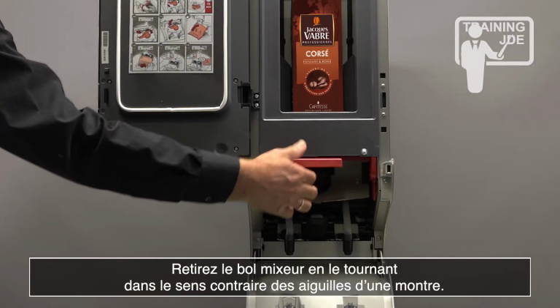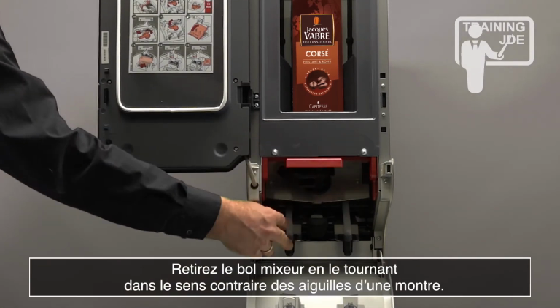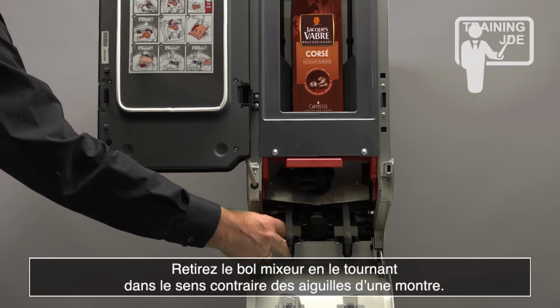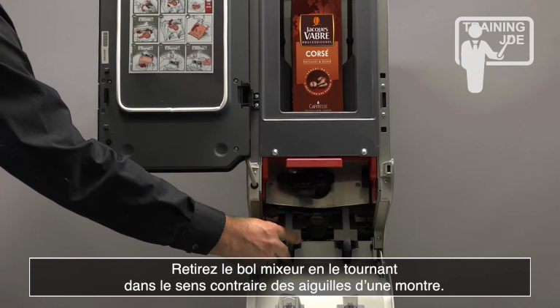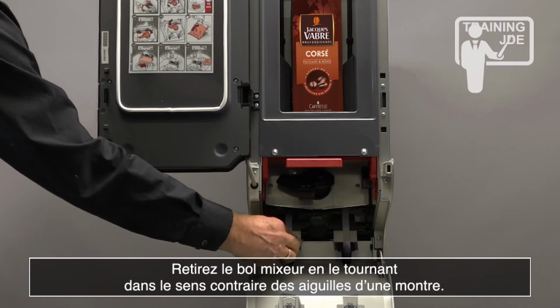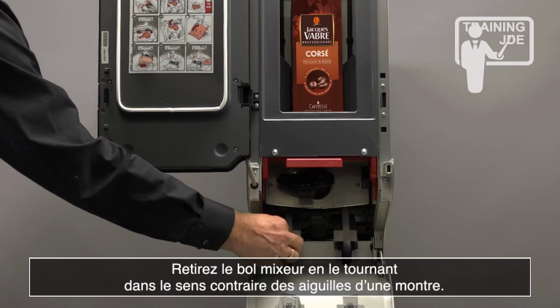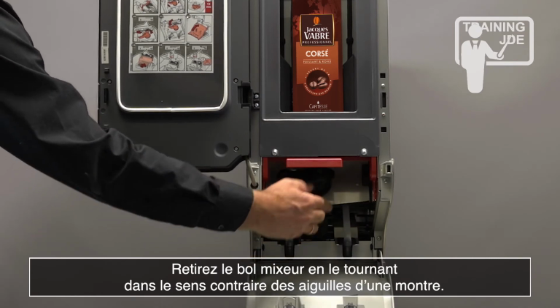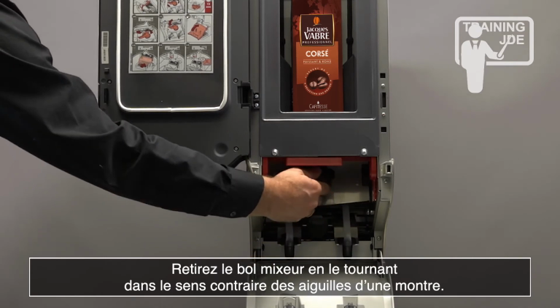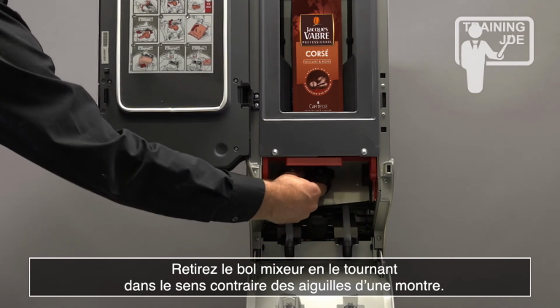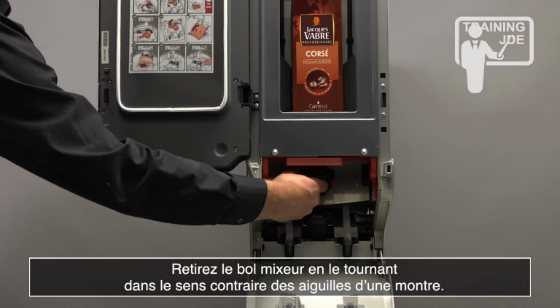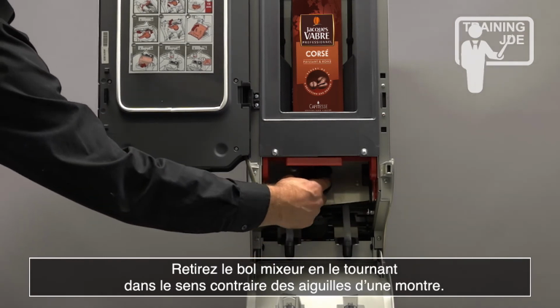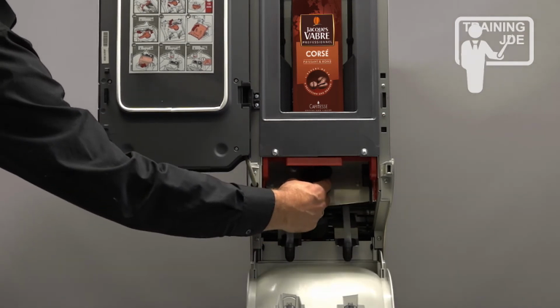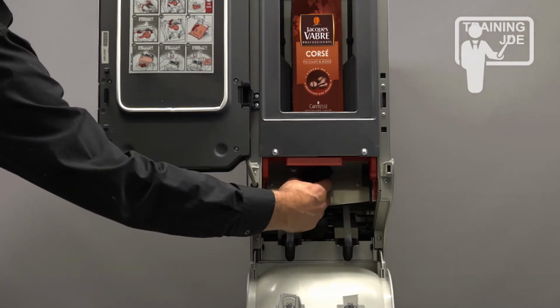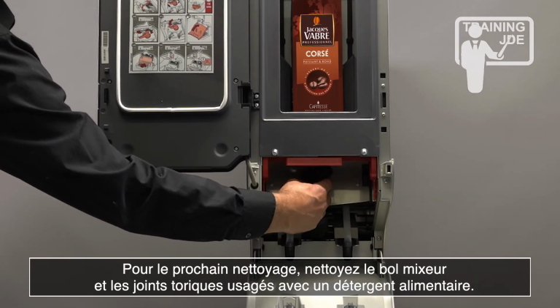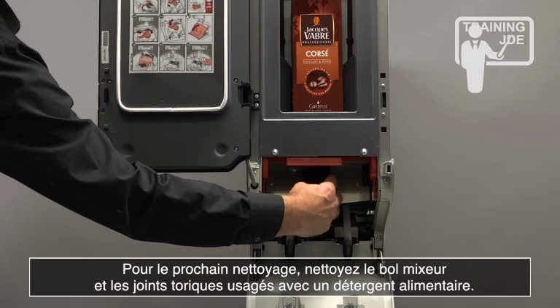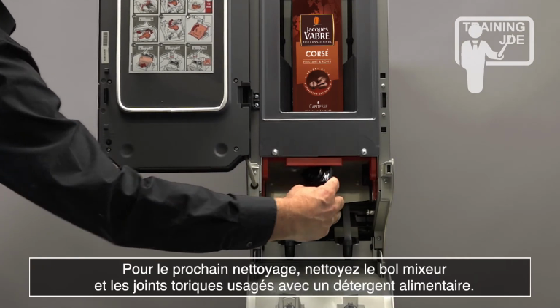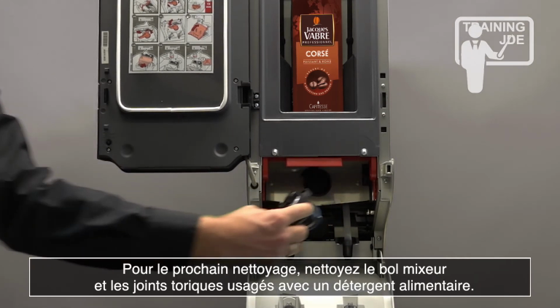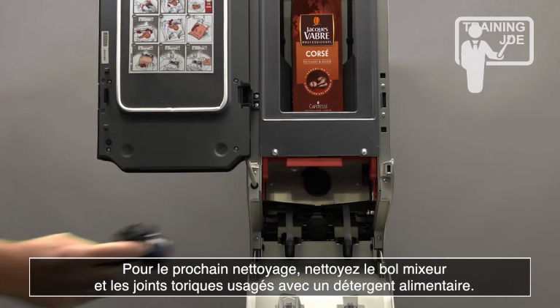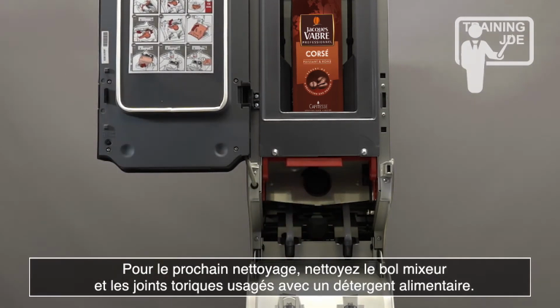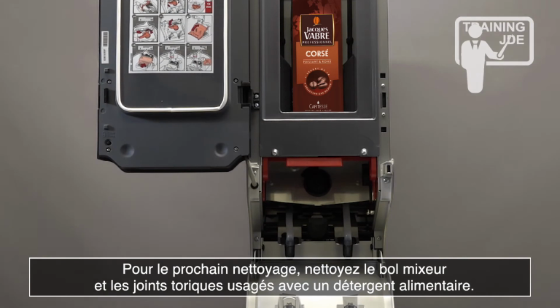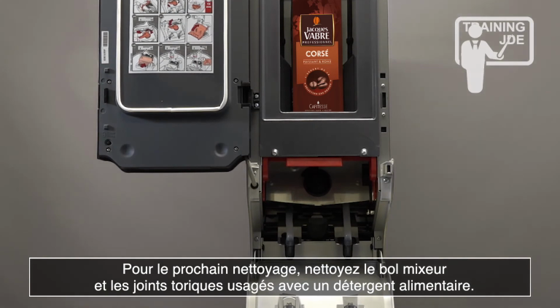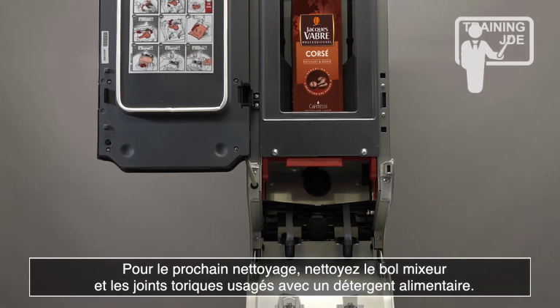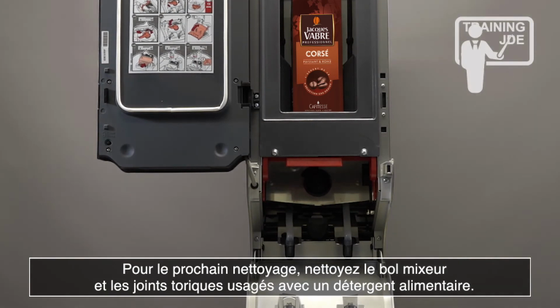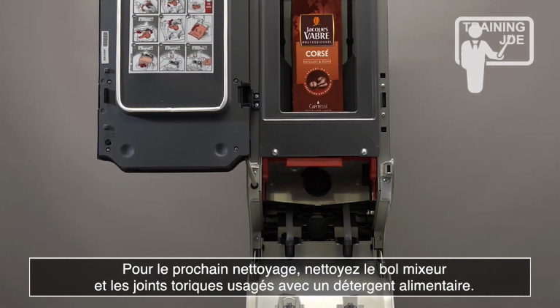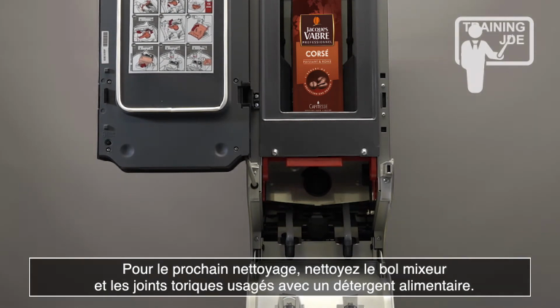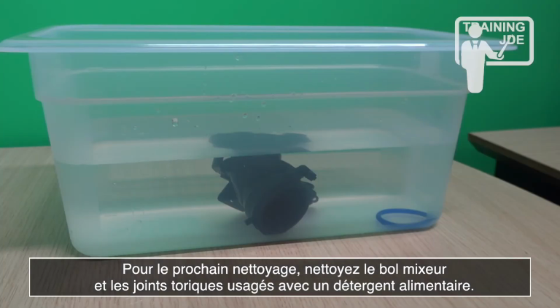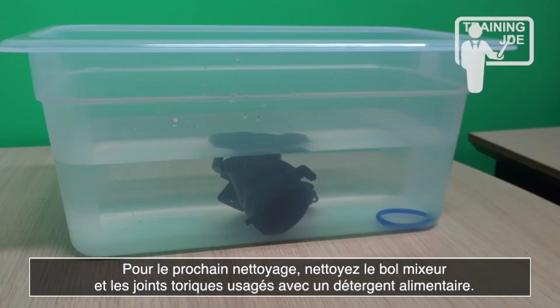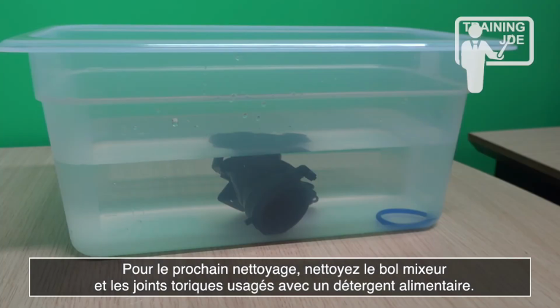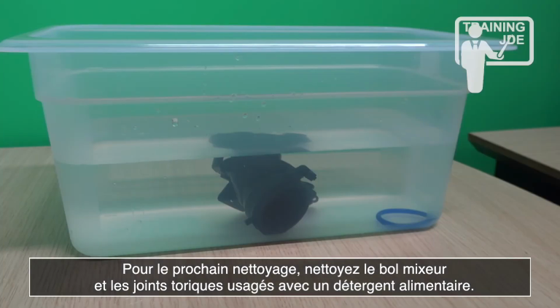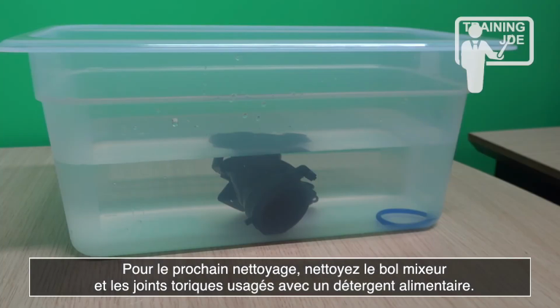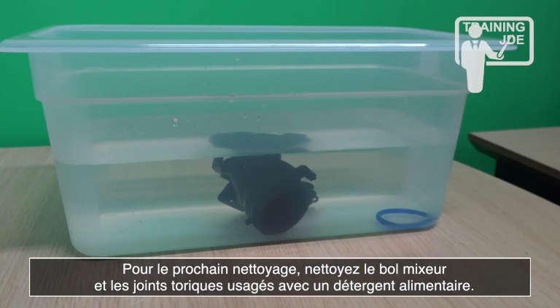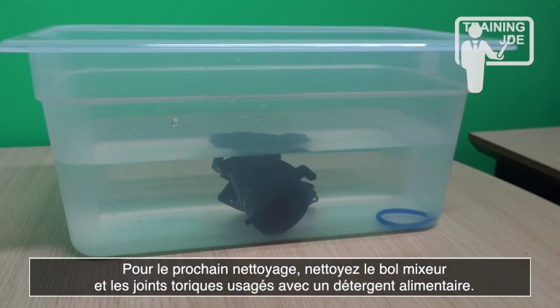Remove the mixing bowl by turning it counter-clockwise. Clean the mixing bowl and O-rings using a food grade cleaning agent.